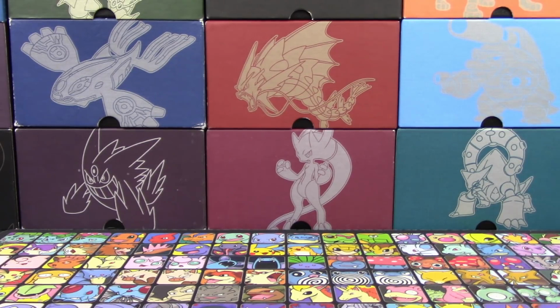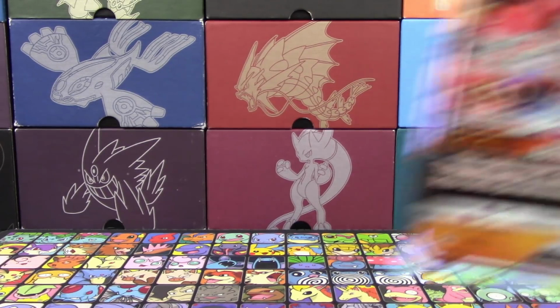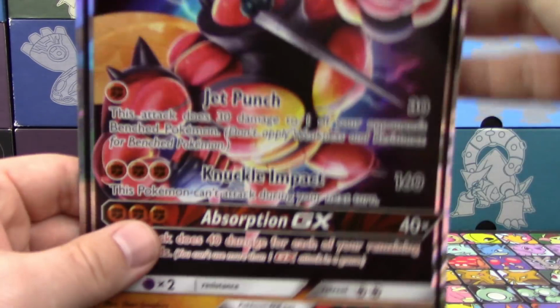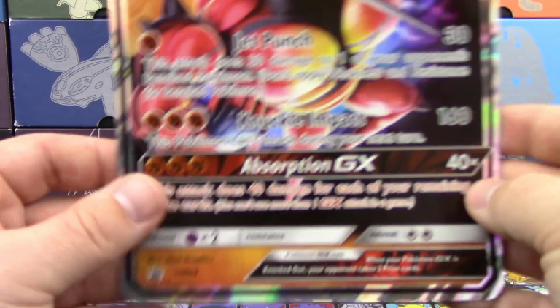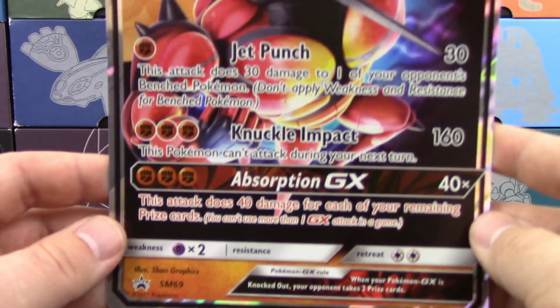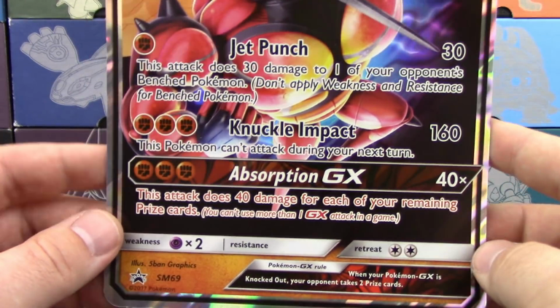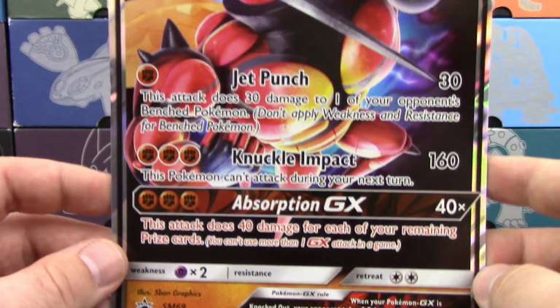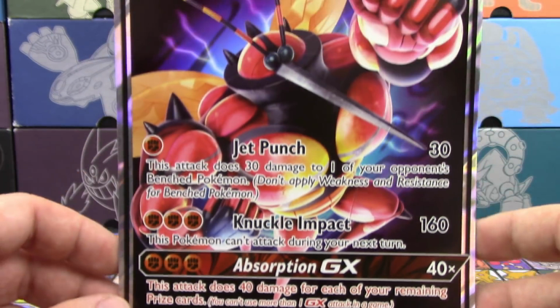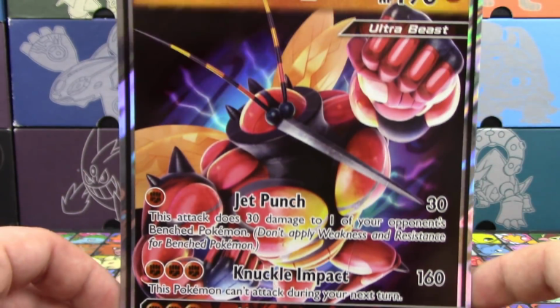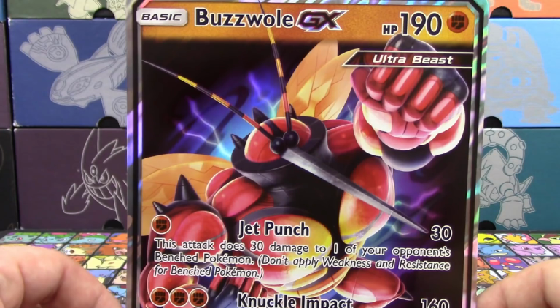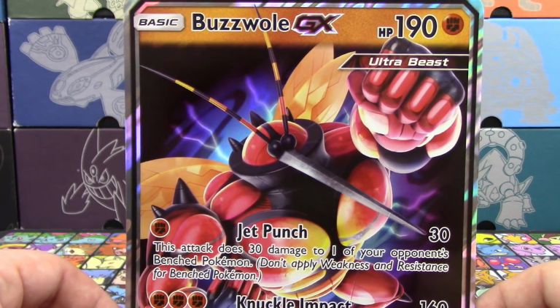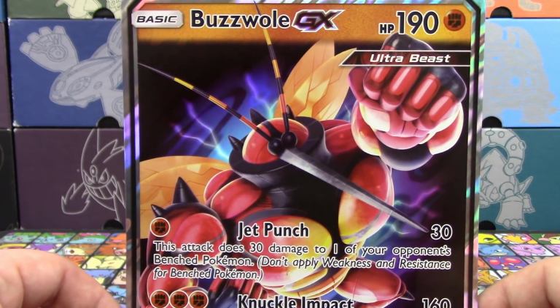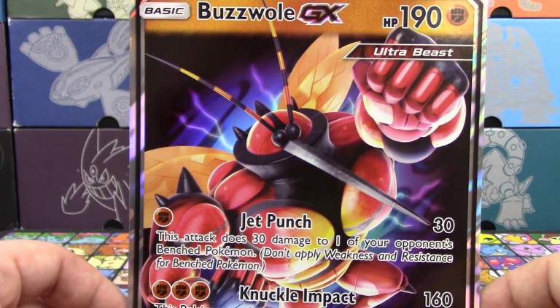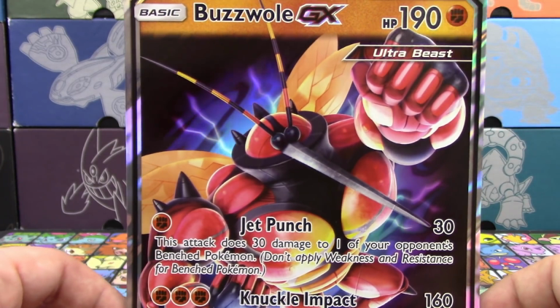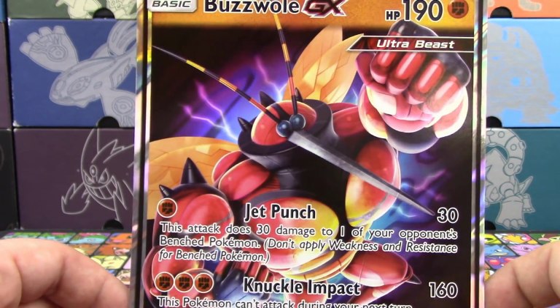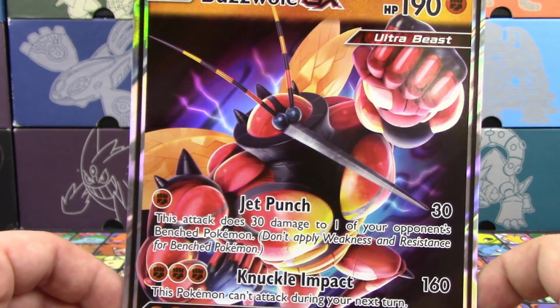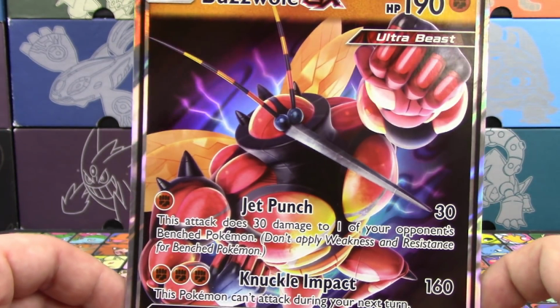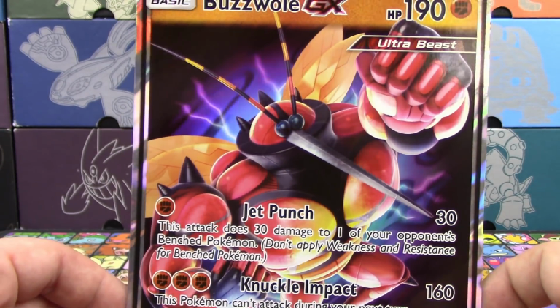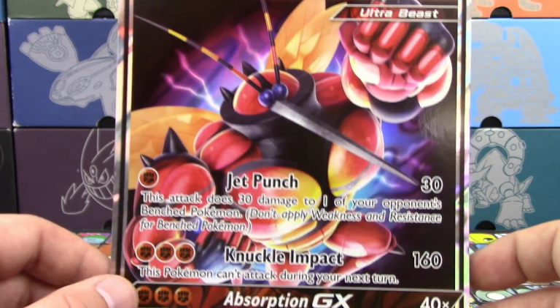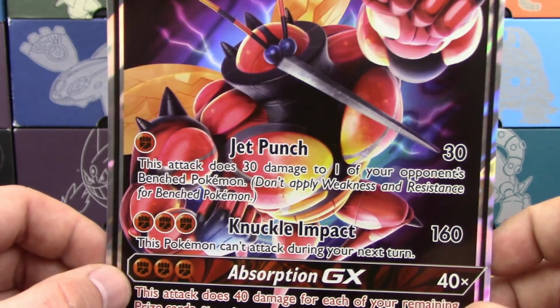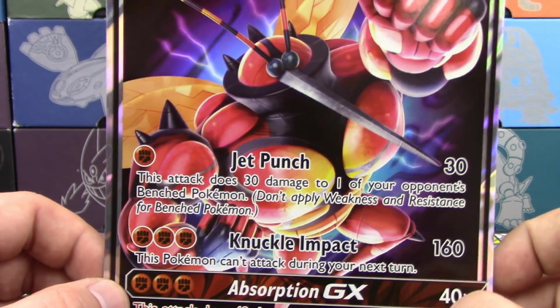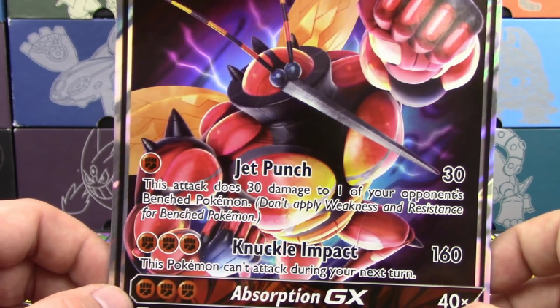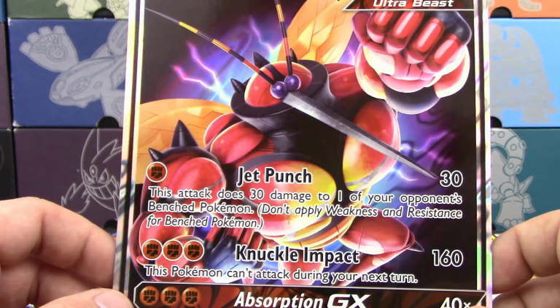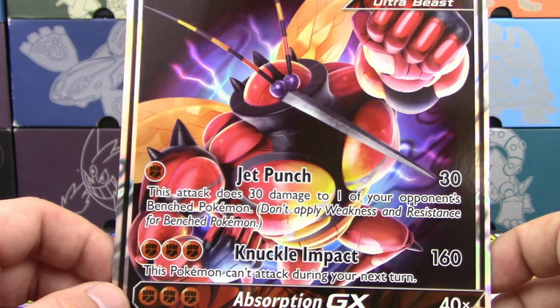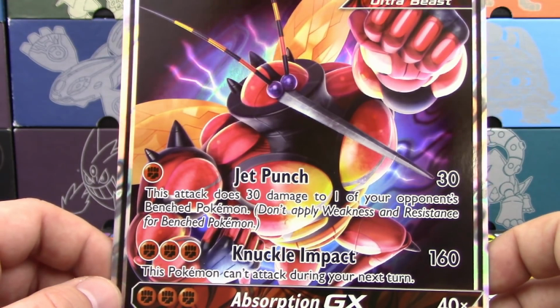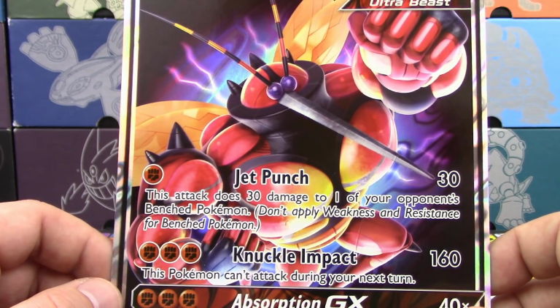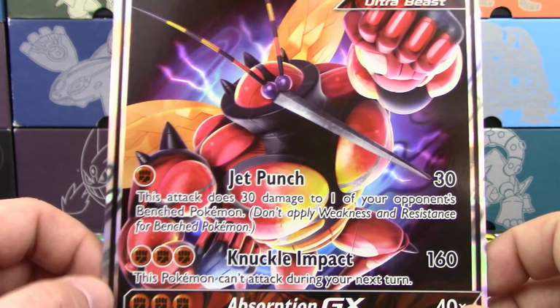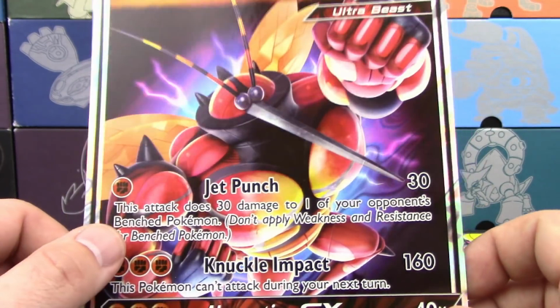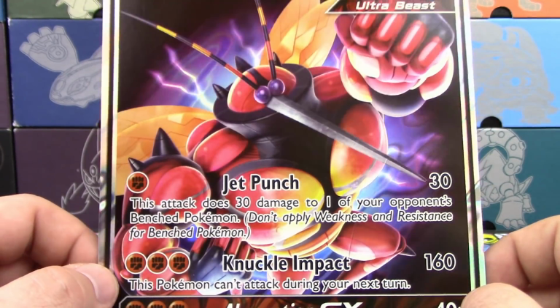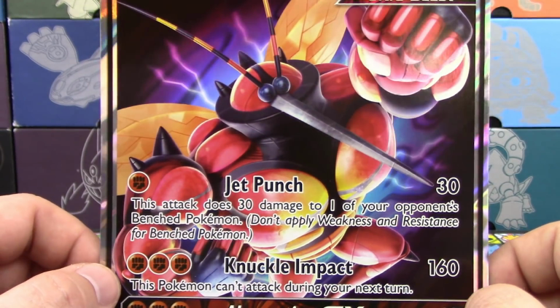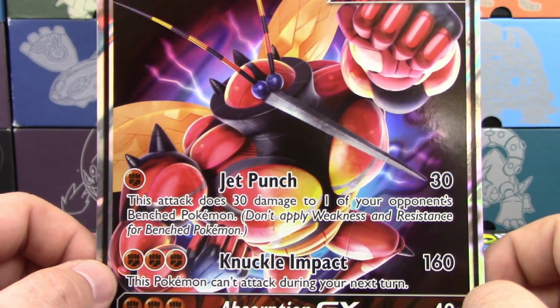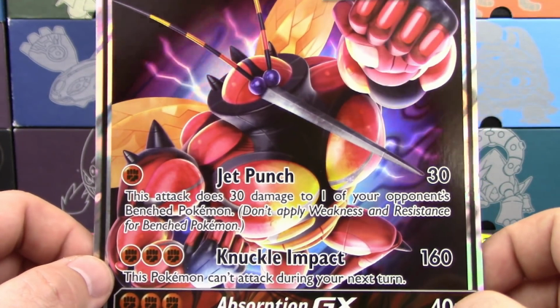We've got our Jumbo Buzzwole card — 190 HP, pretty good. A lot of hype surrounding the card, whether or not it does well remains to be seen. People can tech Mr. Mime and kind of get around Jet Punch, so it's not super hard to do.